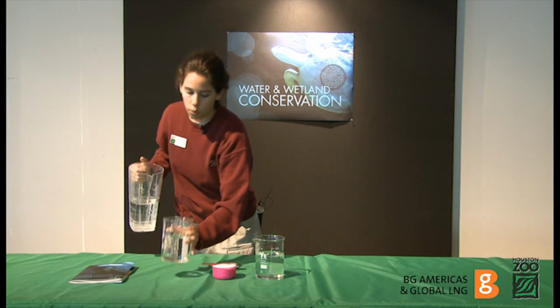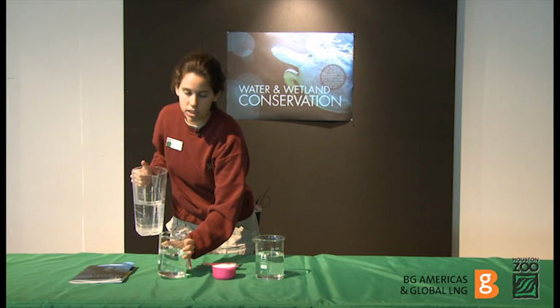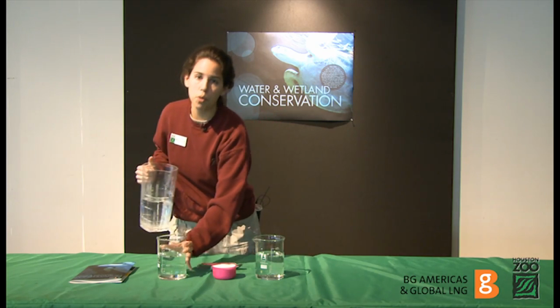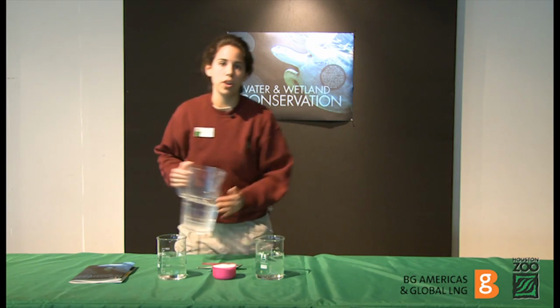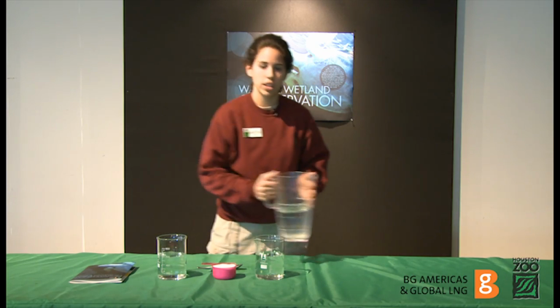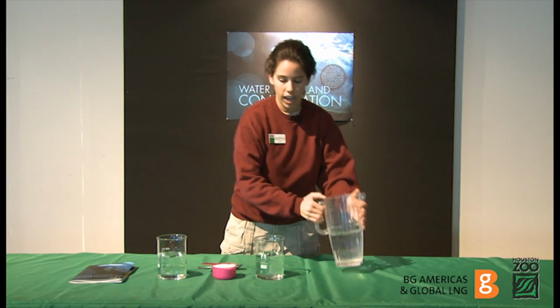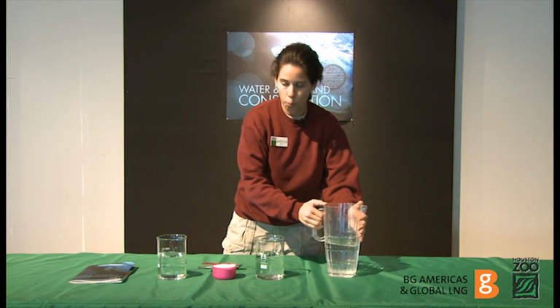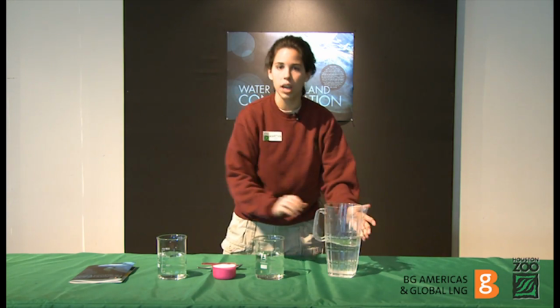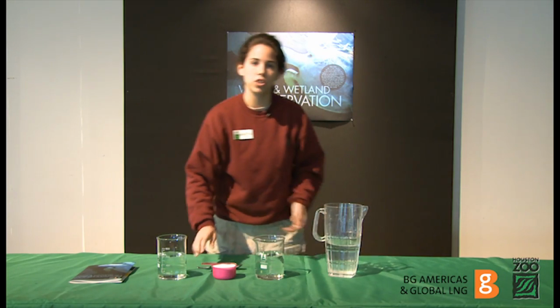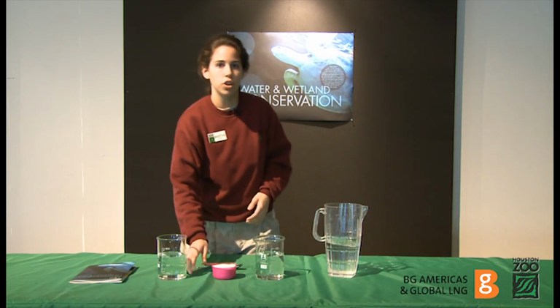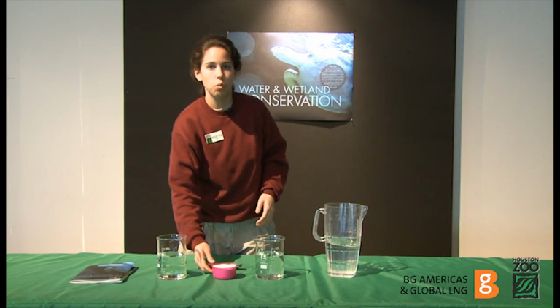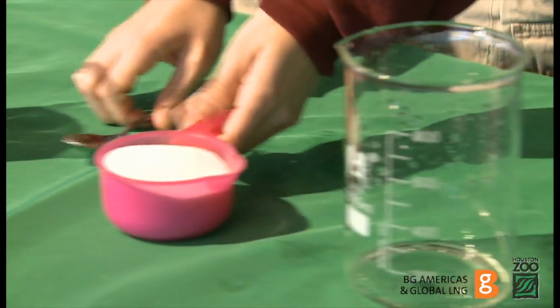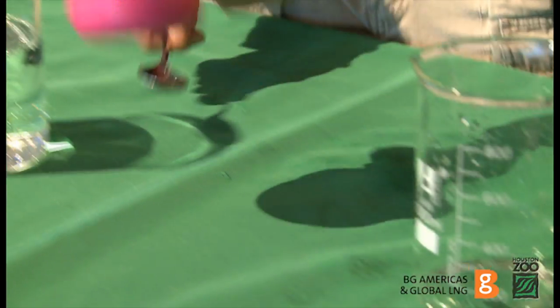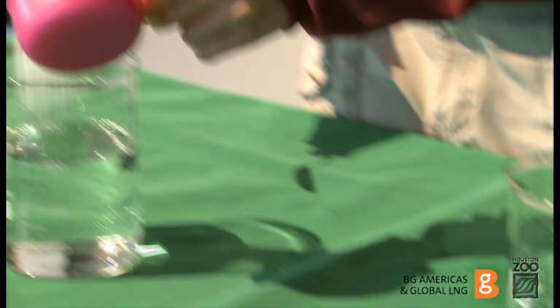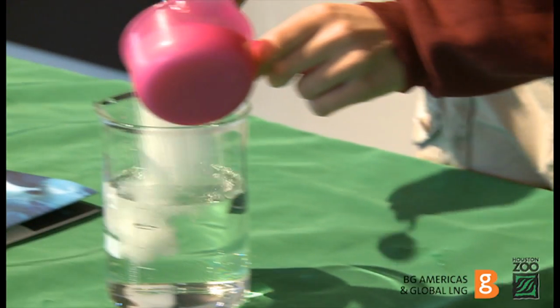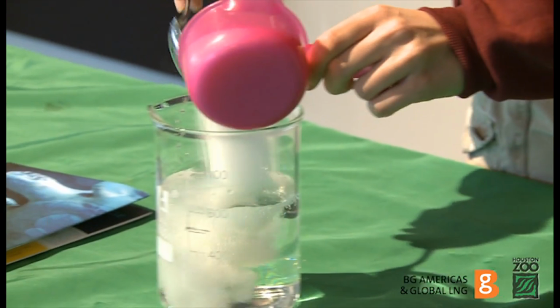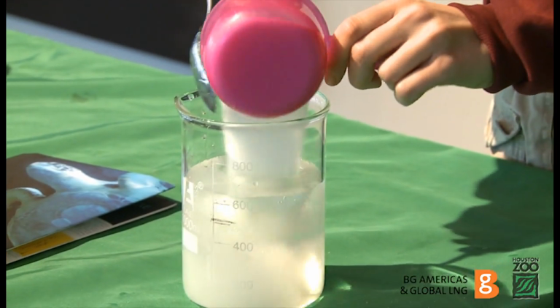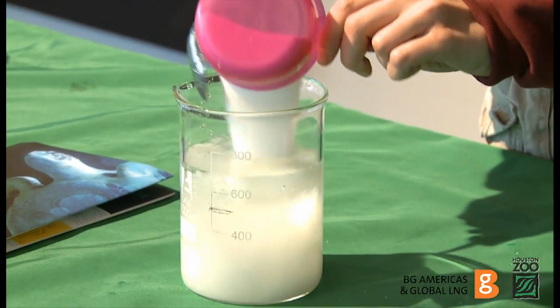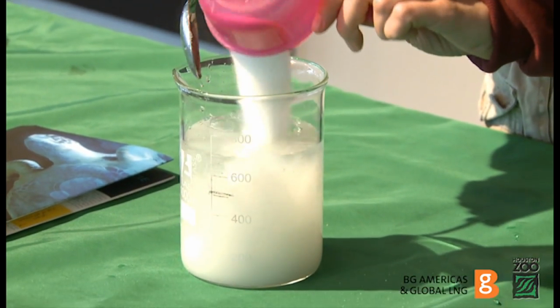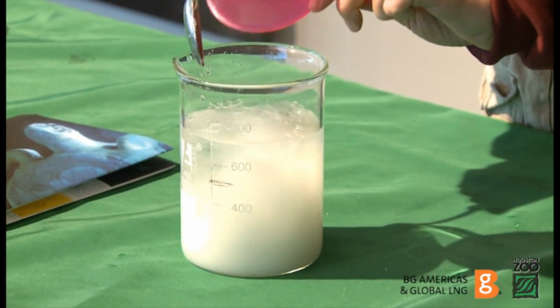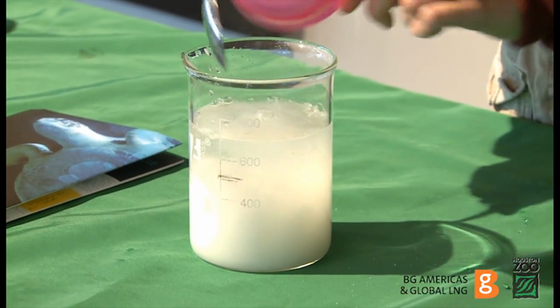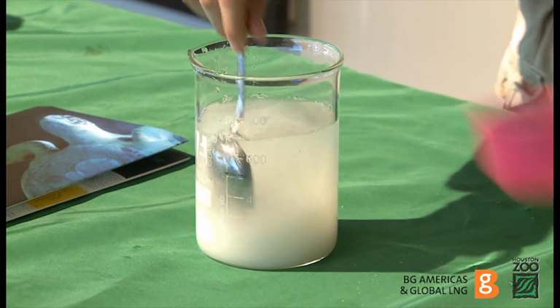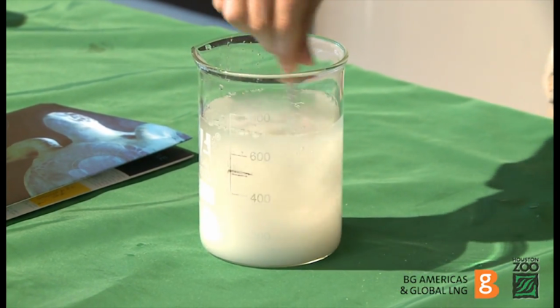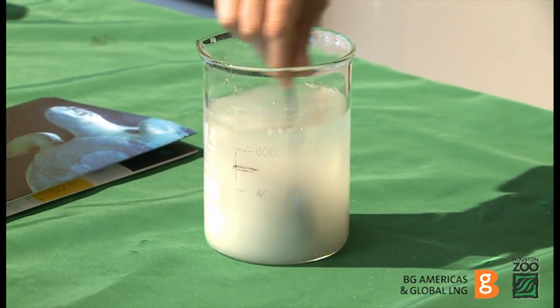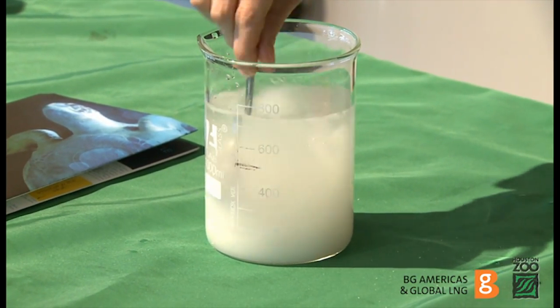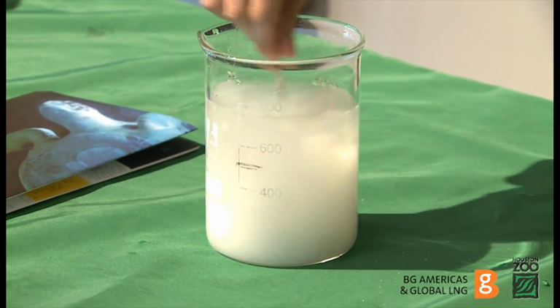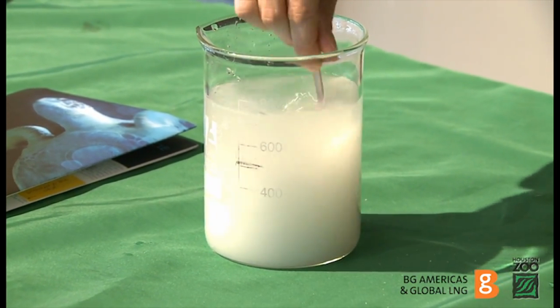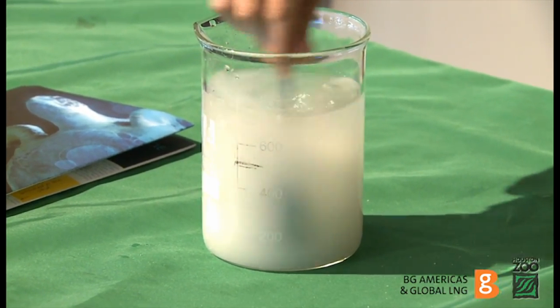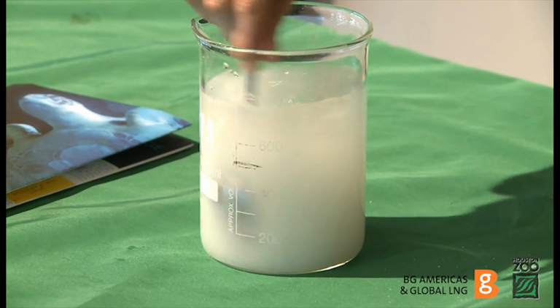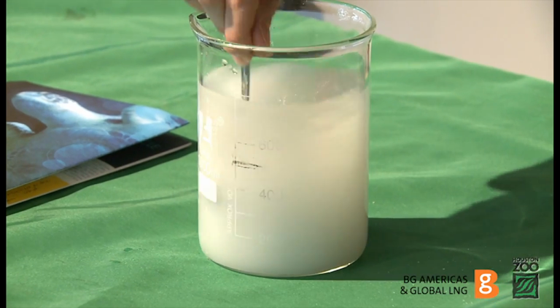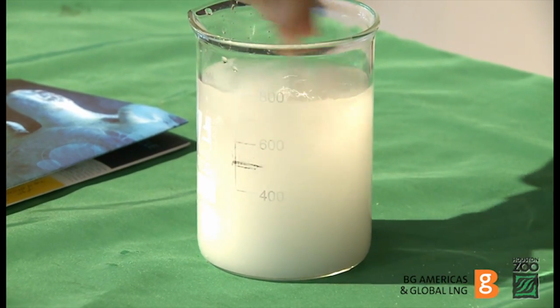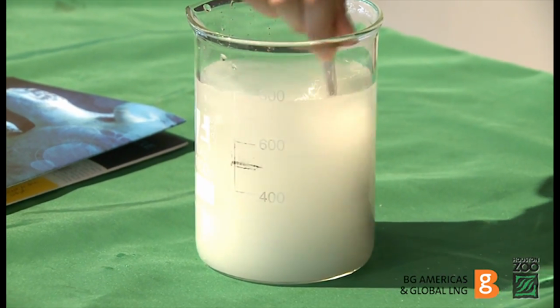Once they're both full, you're going to add one cup of sugar to only one of the beakers. You want to make sure that you stir it until the sugar dissolves.